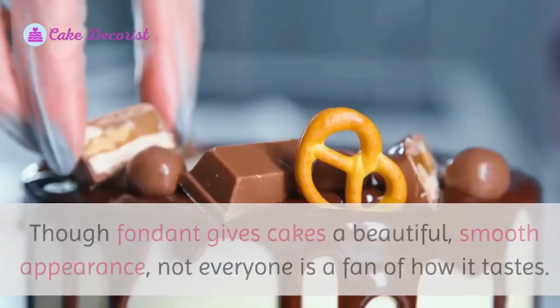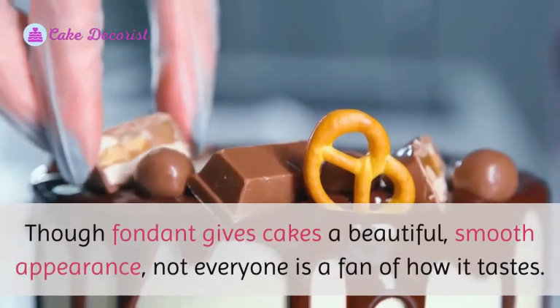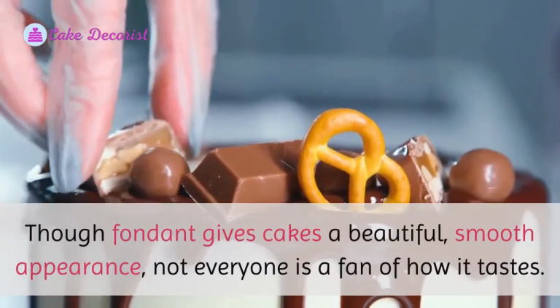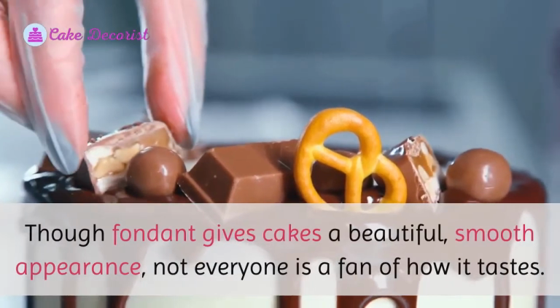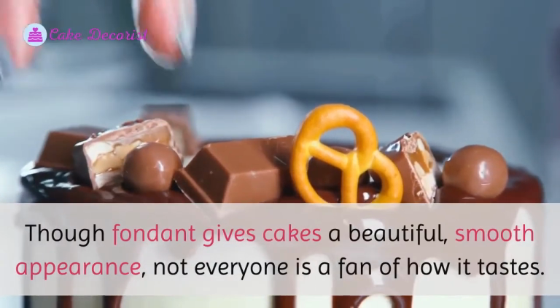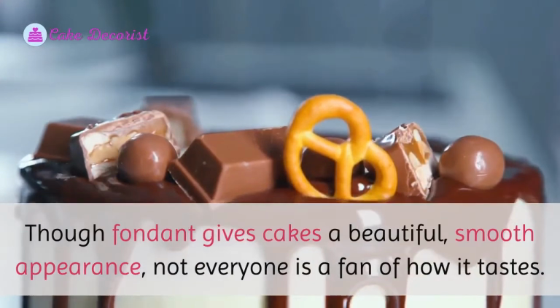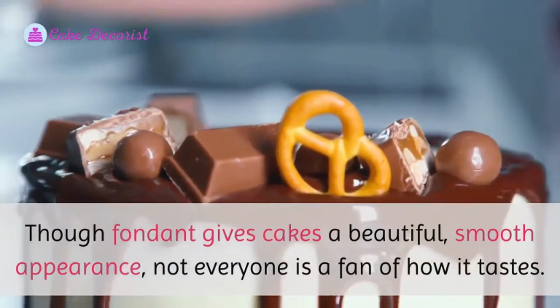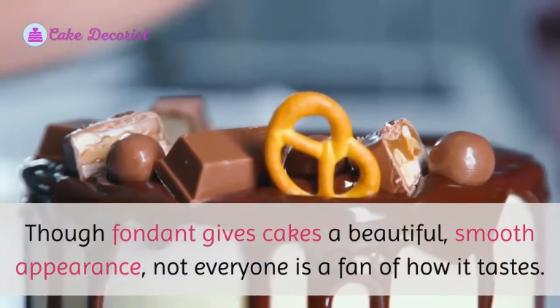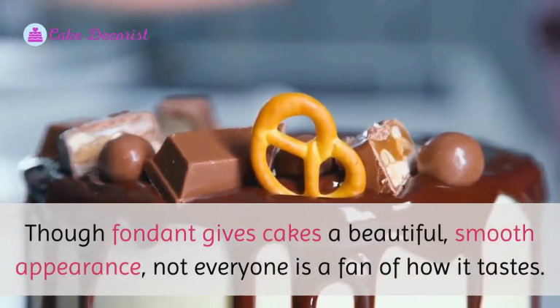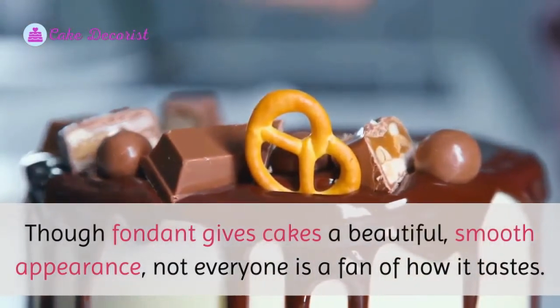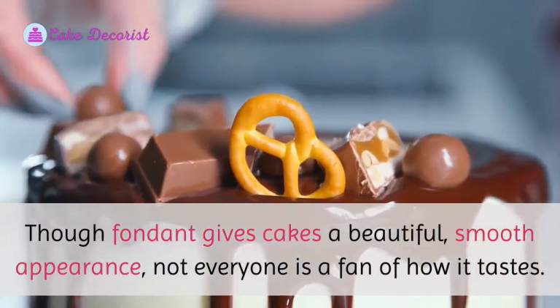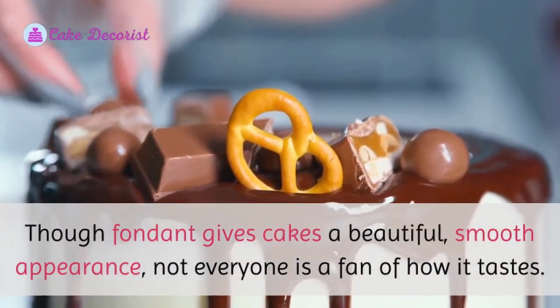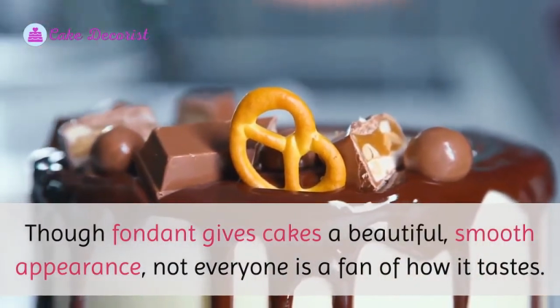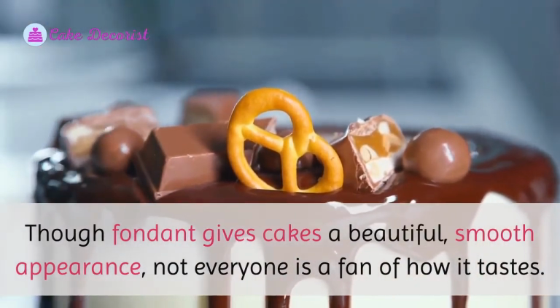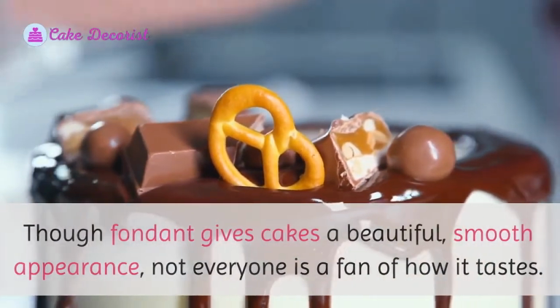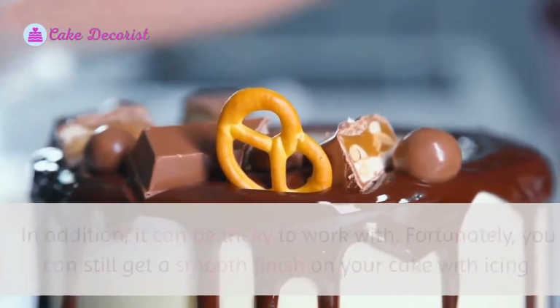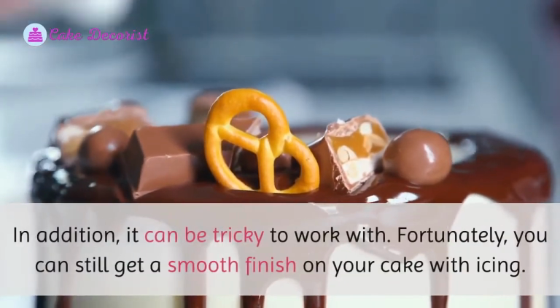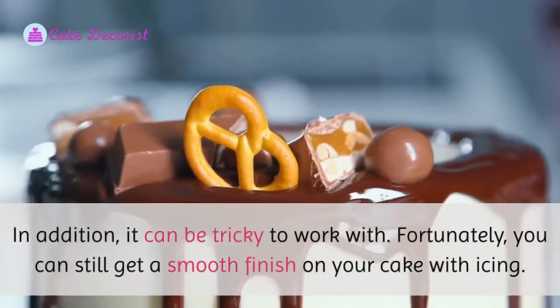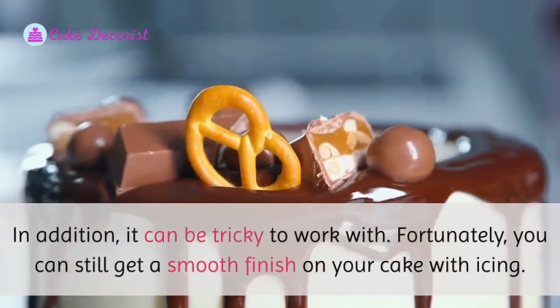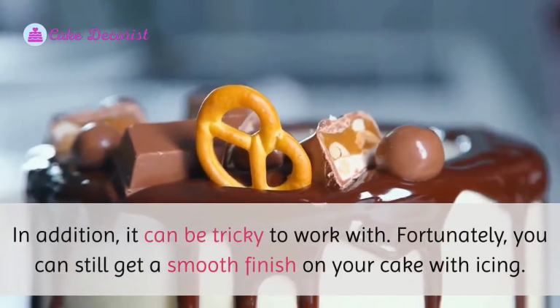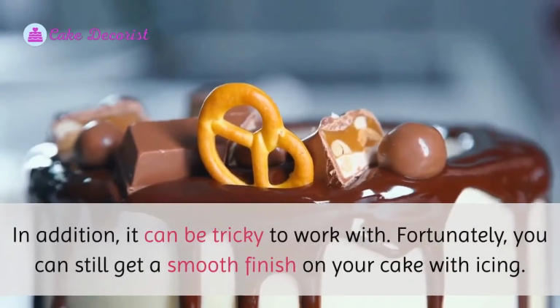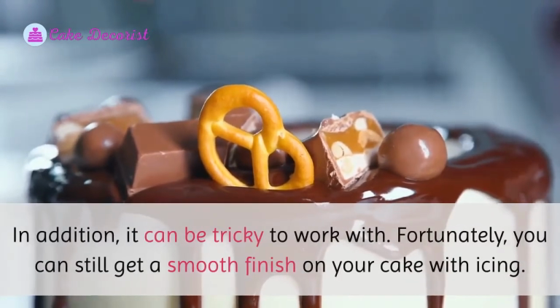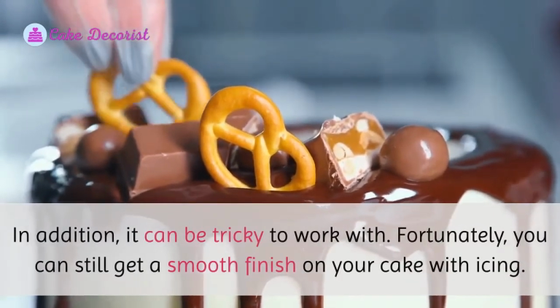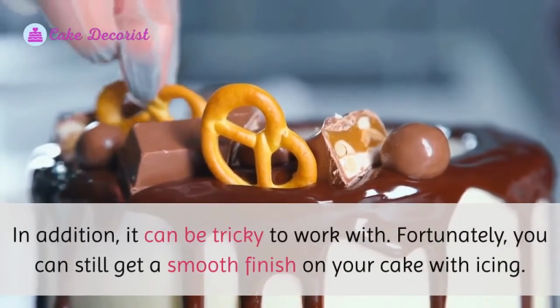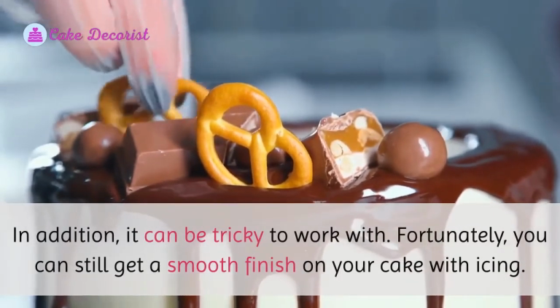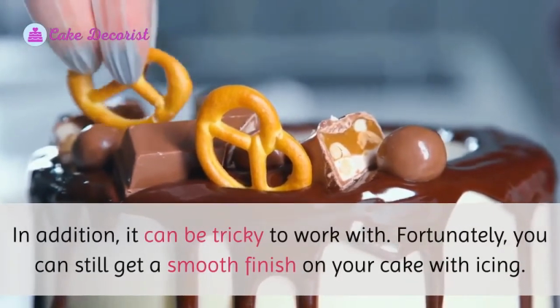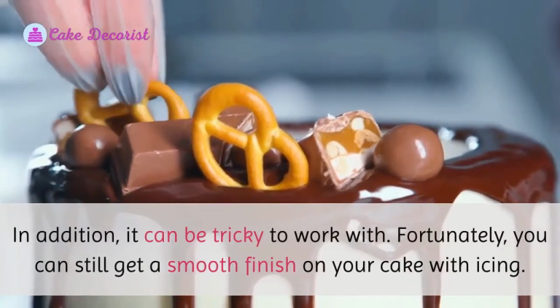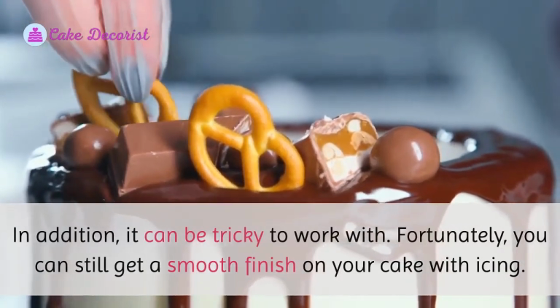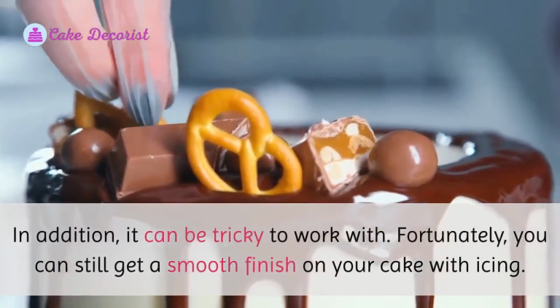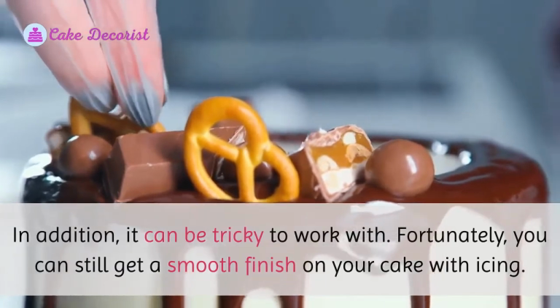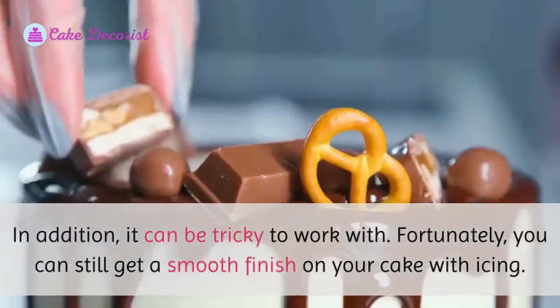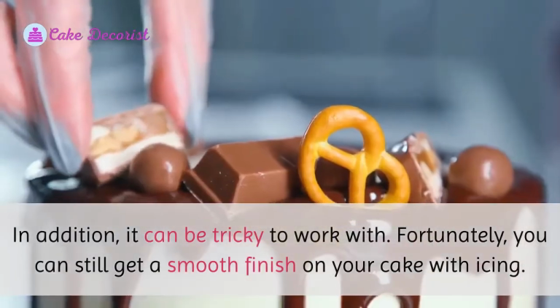Though fondant gives cakes a beautiful, smooth appearance, not everyone is a fan of how it tastes. In addition, it can be tricky to work with. Fortunately, you can still get a smooth finish on your cake with icing.